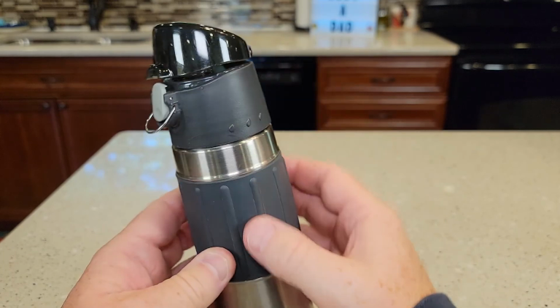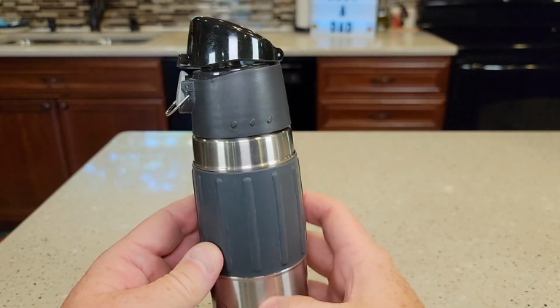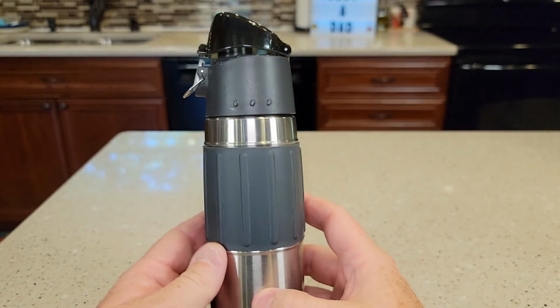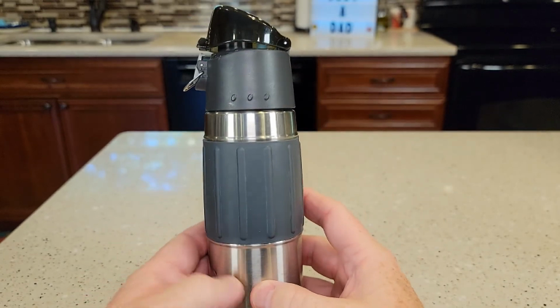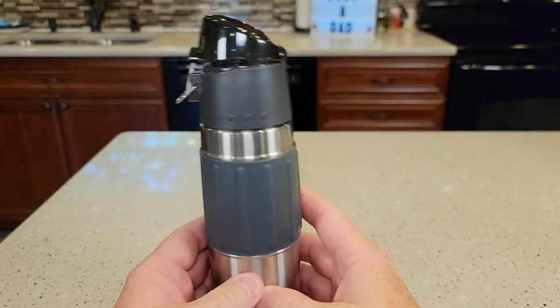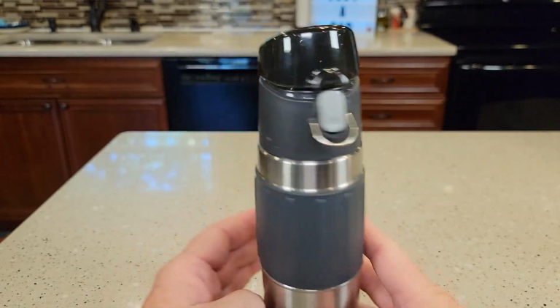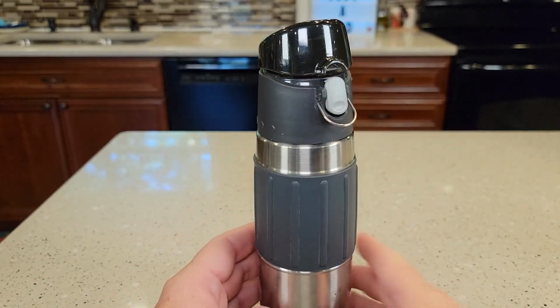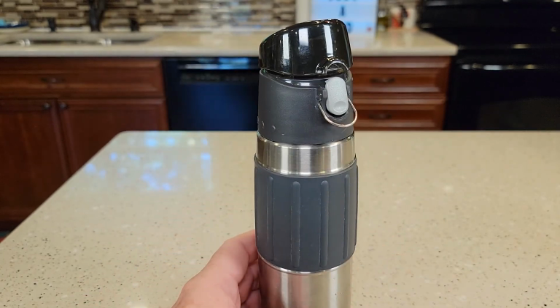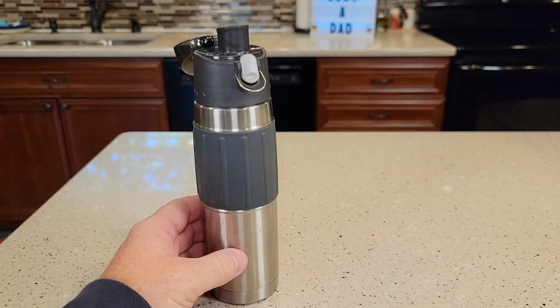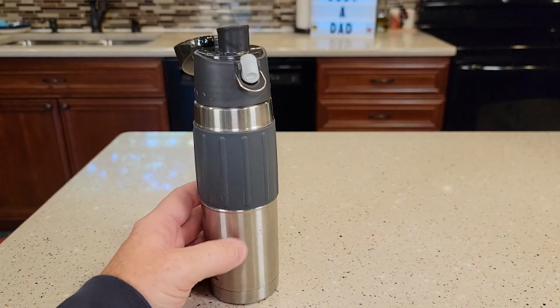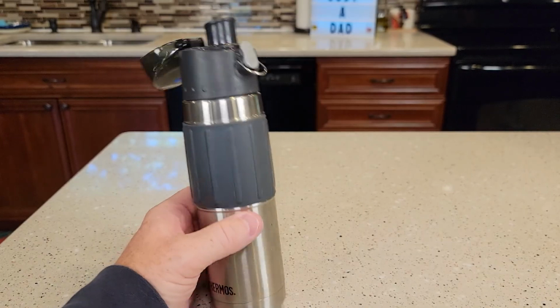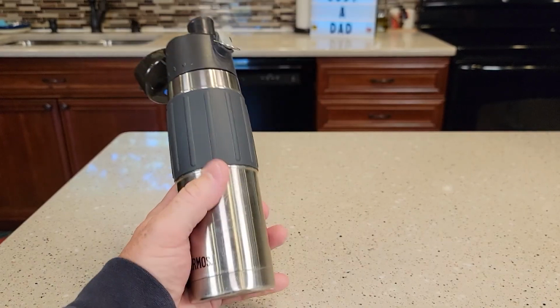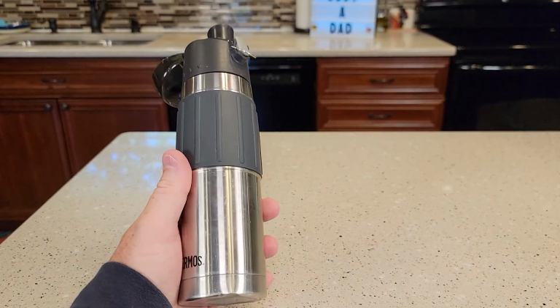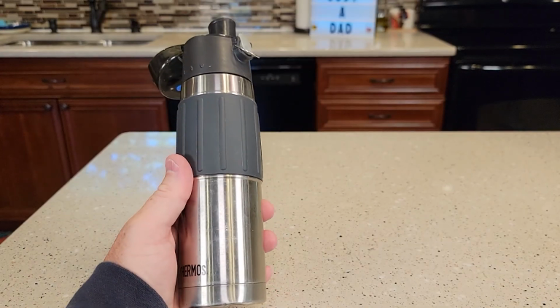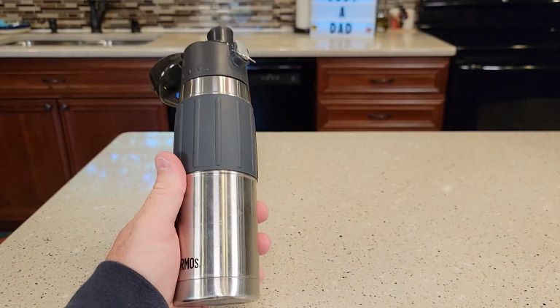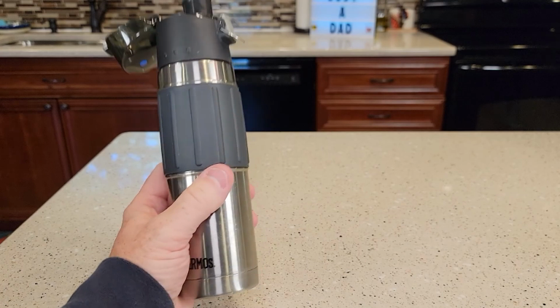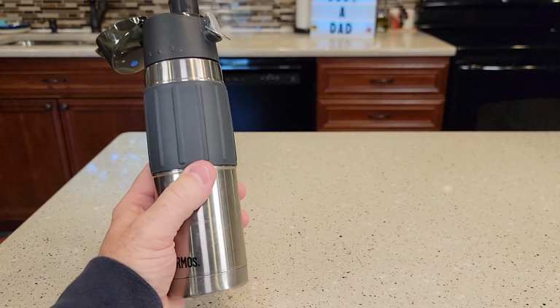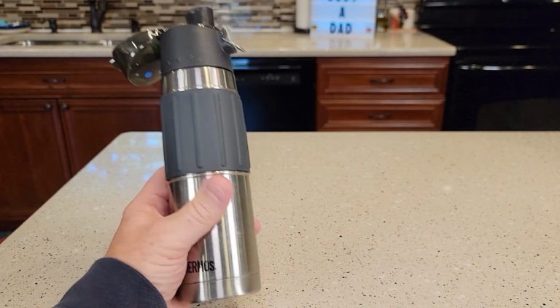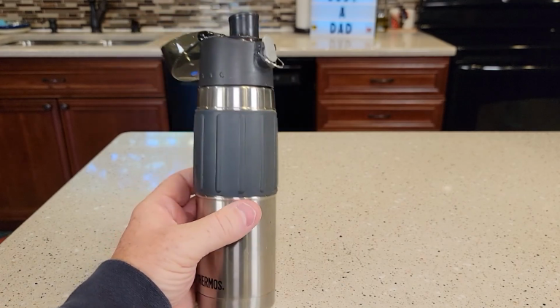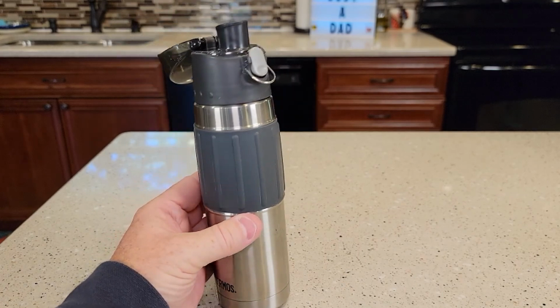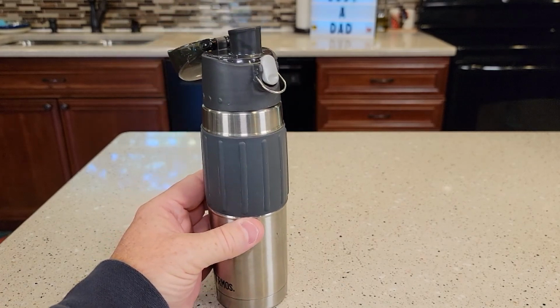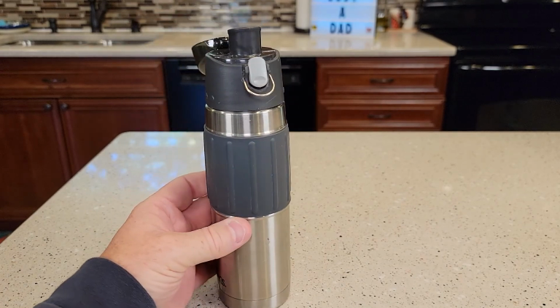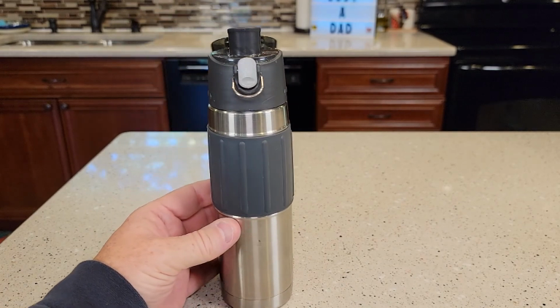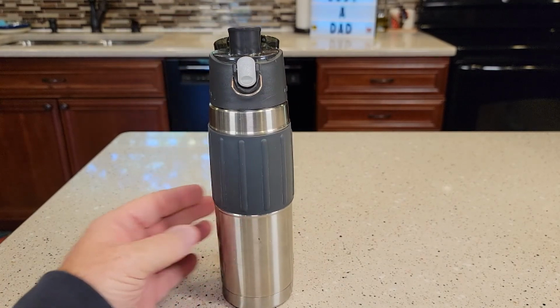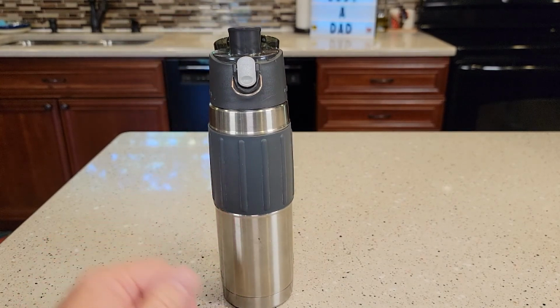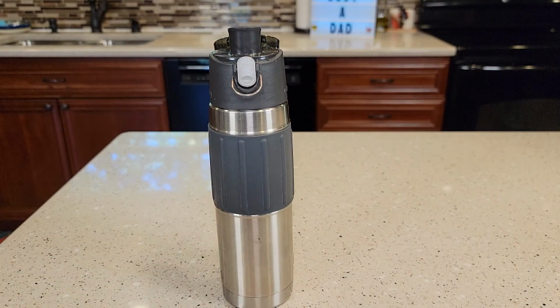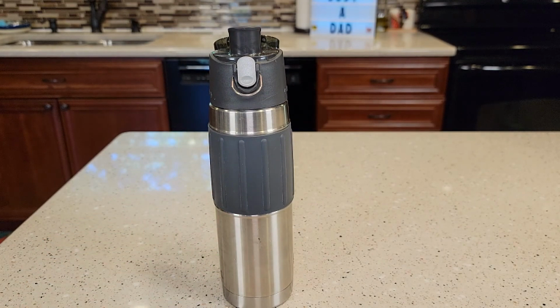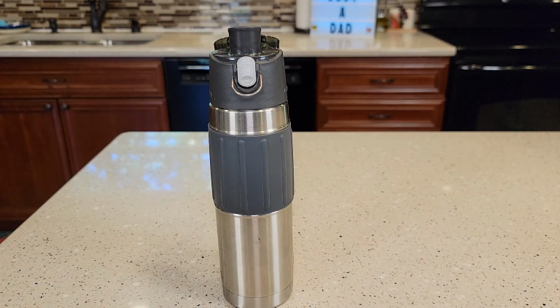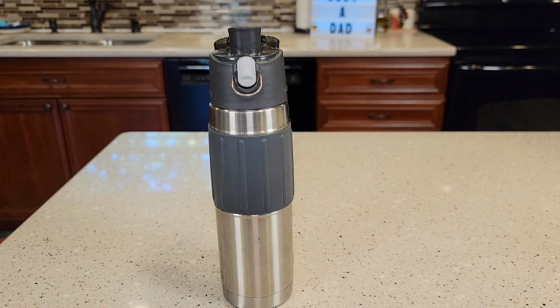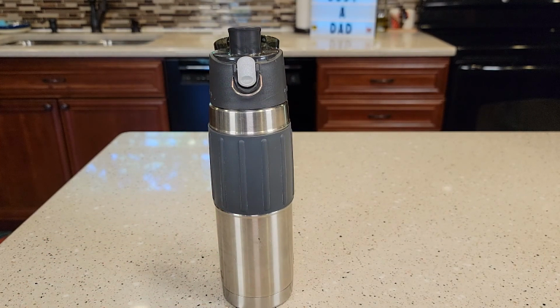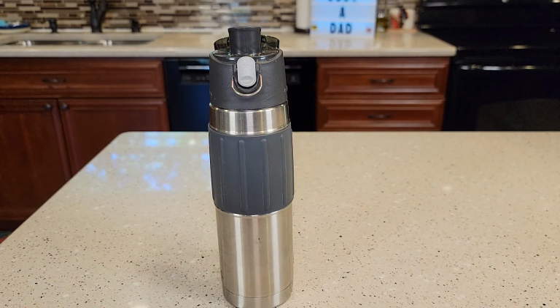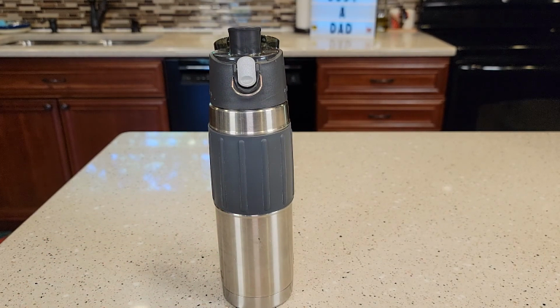My wife really loves this. We have had this water bottle for several years and have not had any problems with it. I hope the video helps. Thanks everybody for watching.